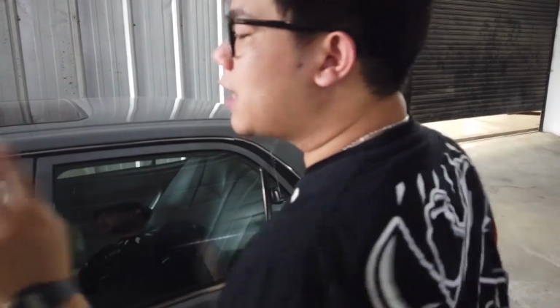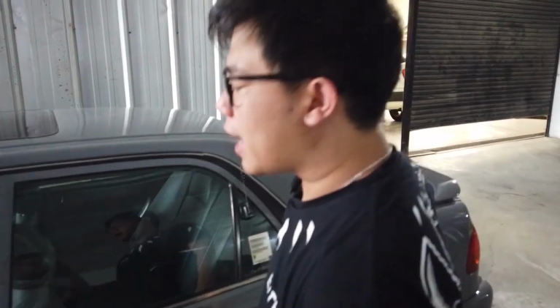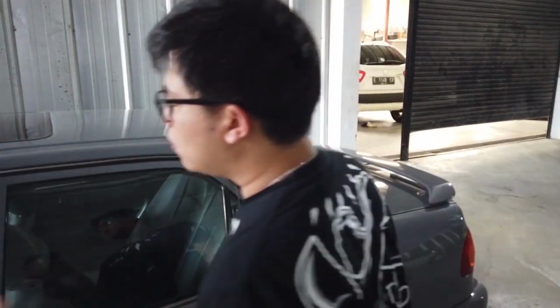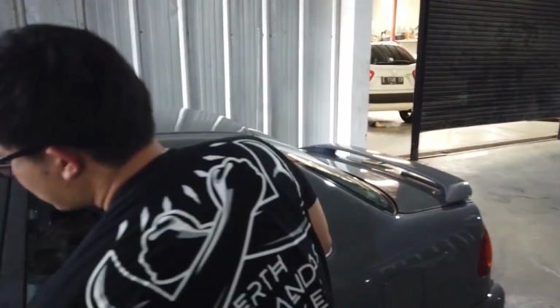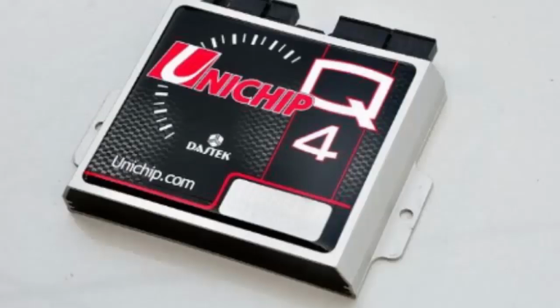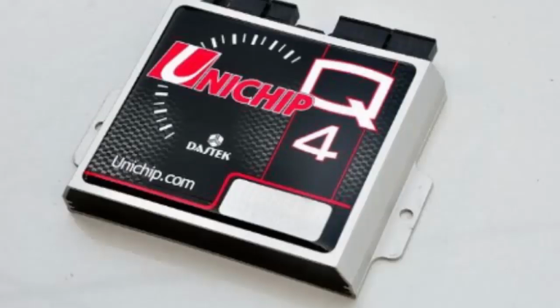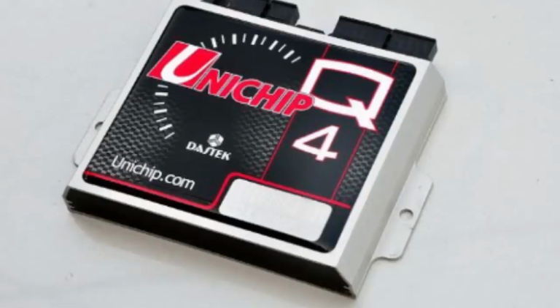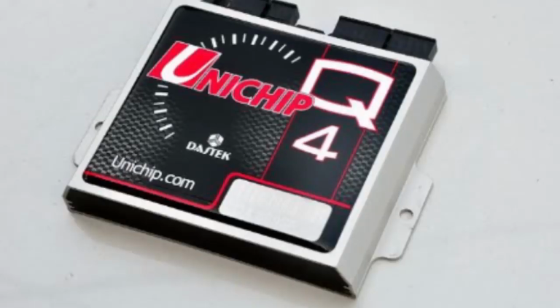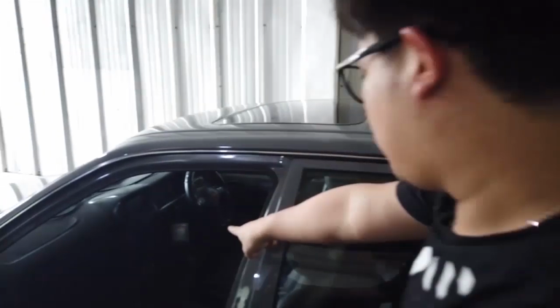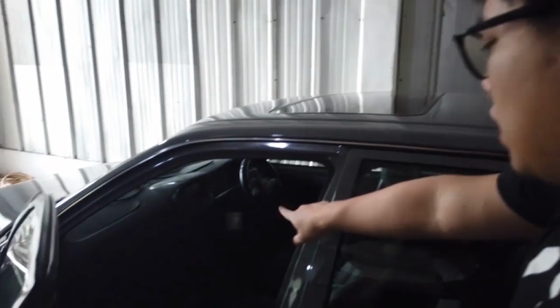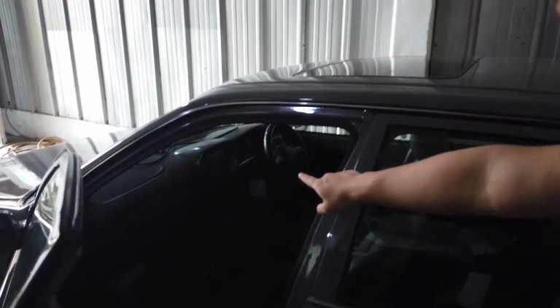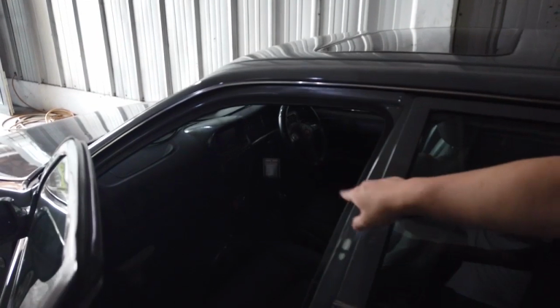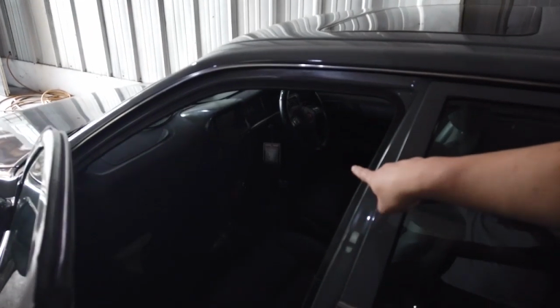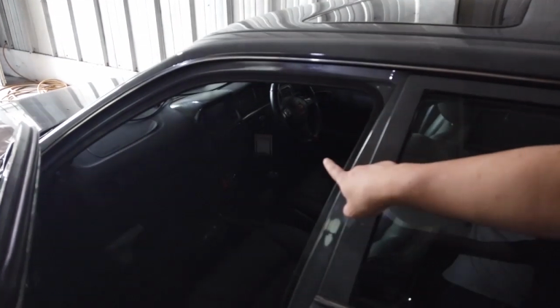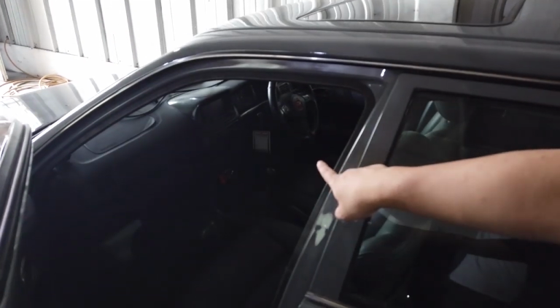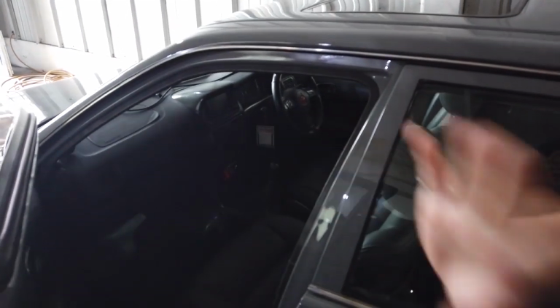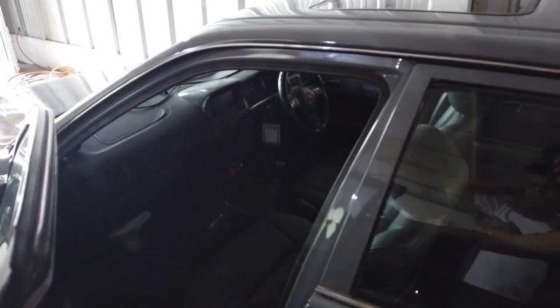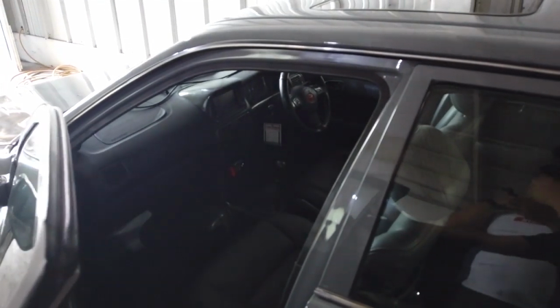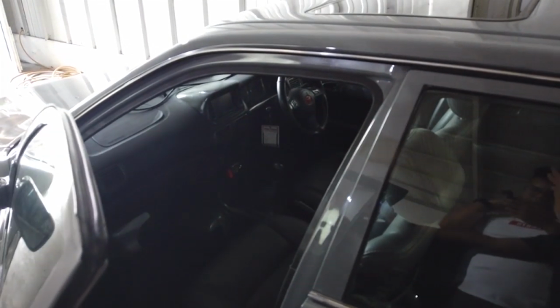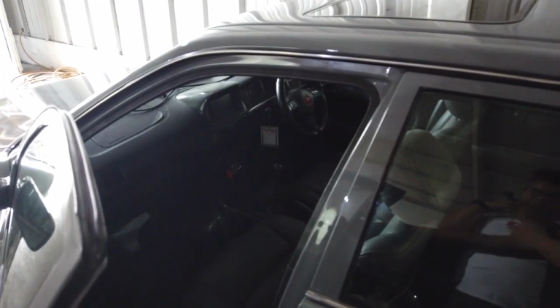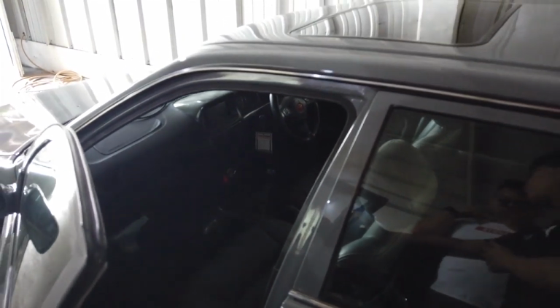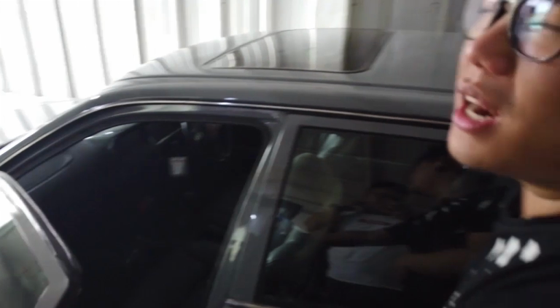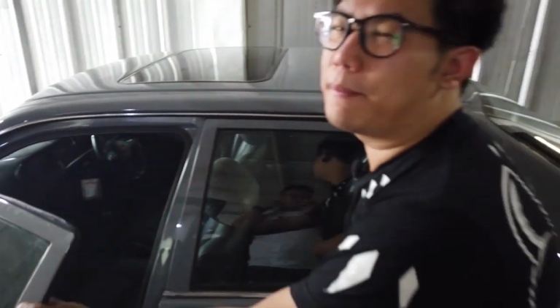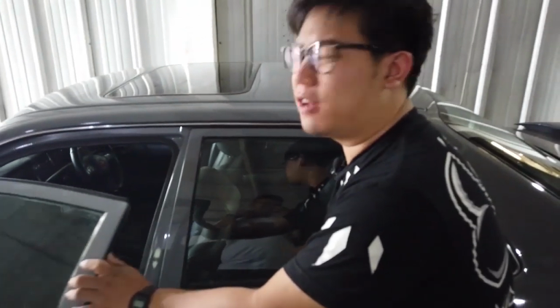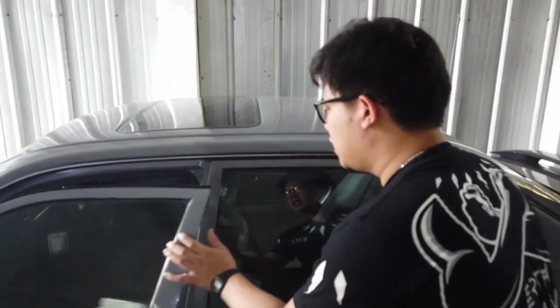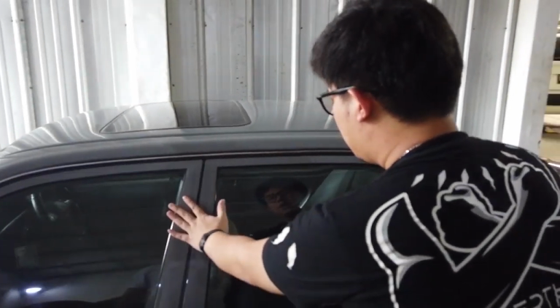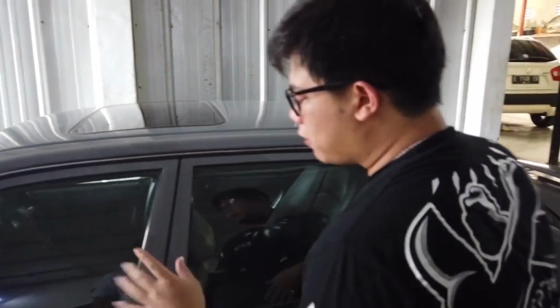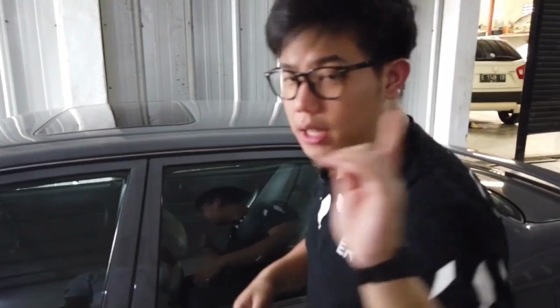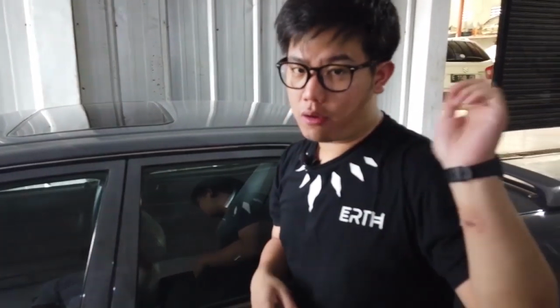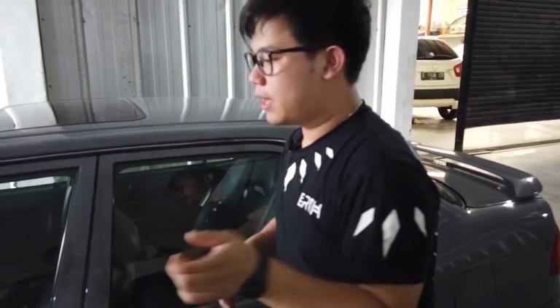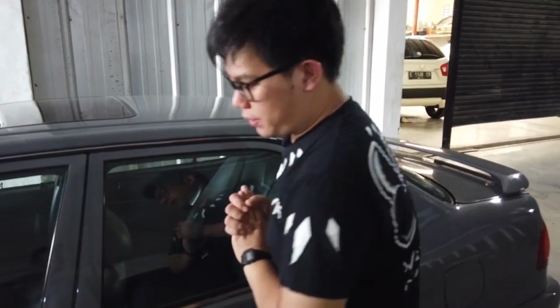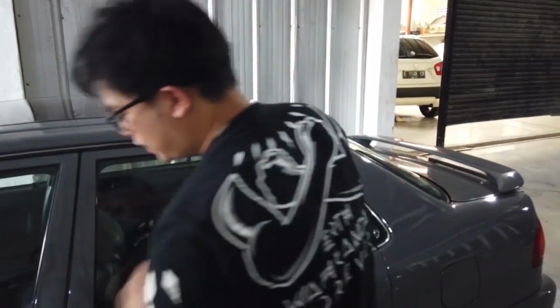Ini mobil udah dust-tack ya, tanpa tertutup lagi. Panel-nya mungkin di bawah. Setau gue di vlog kemarin udah ada, udah di vlog sebelumnya.